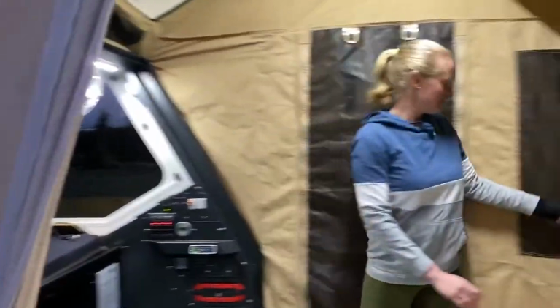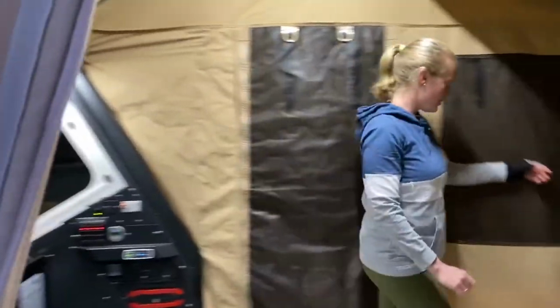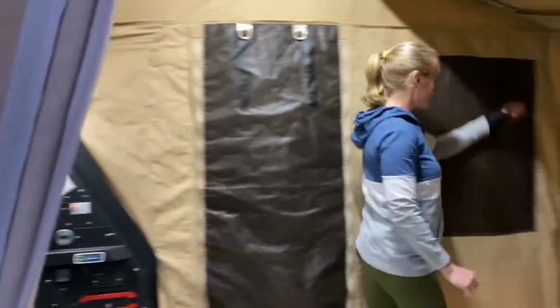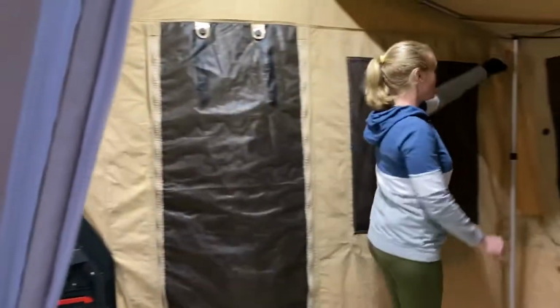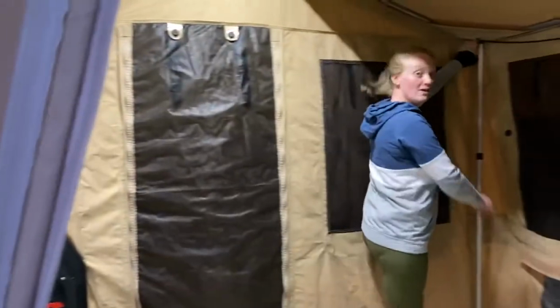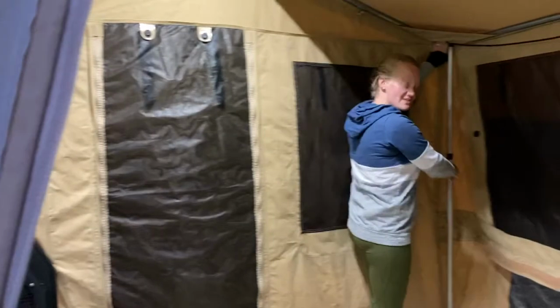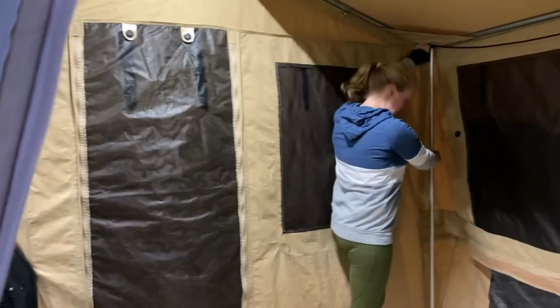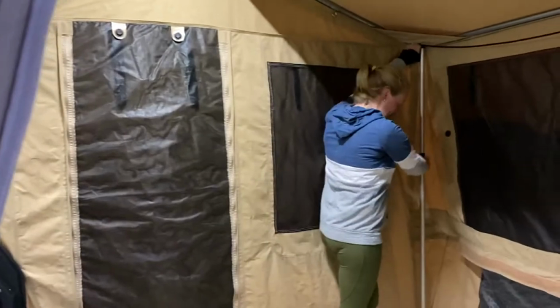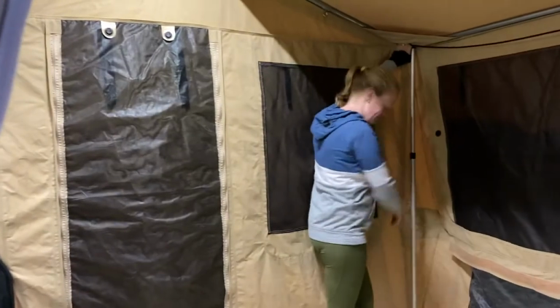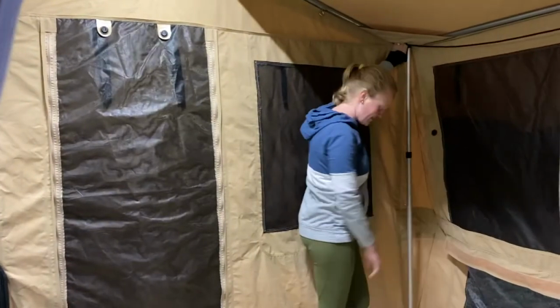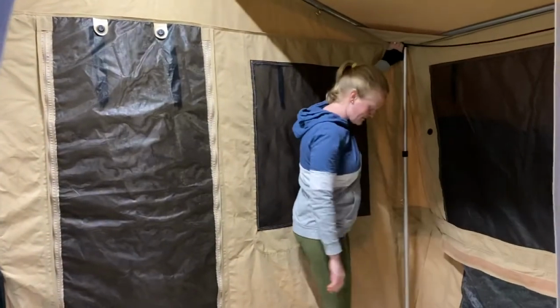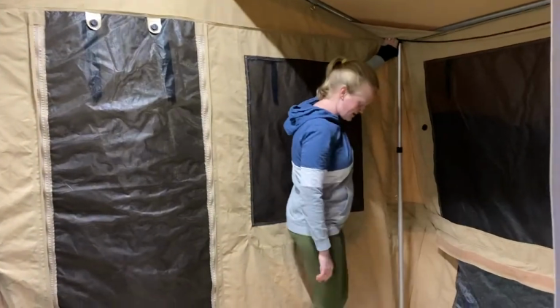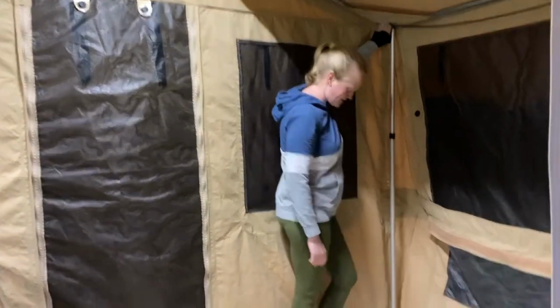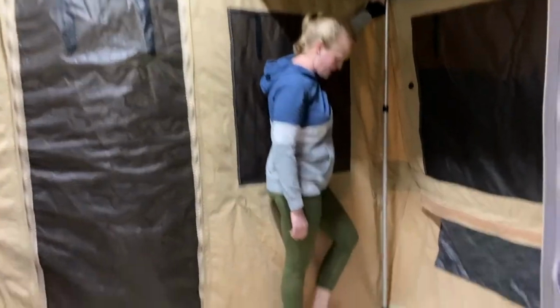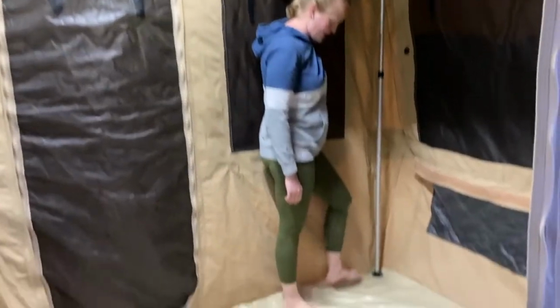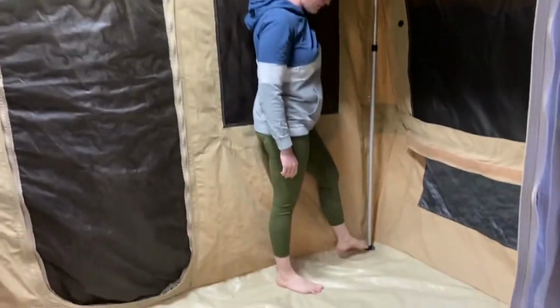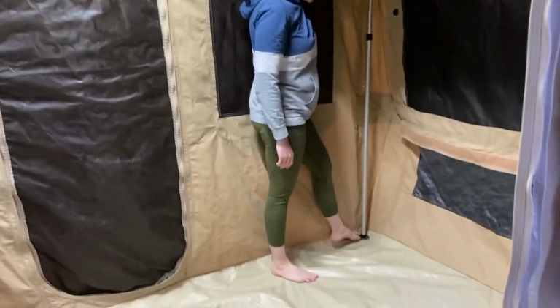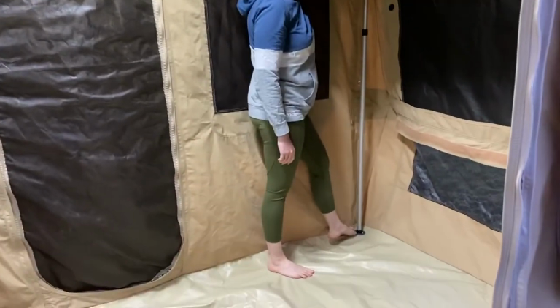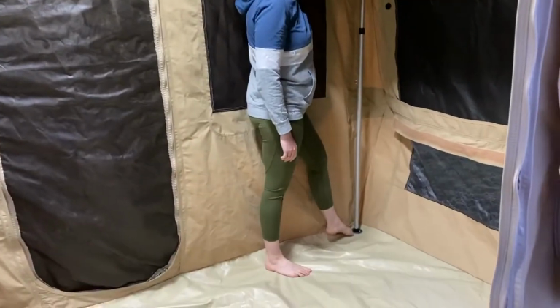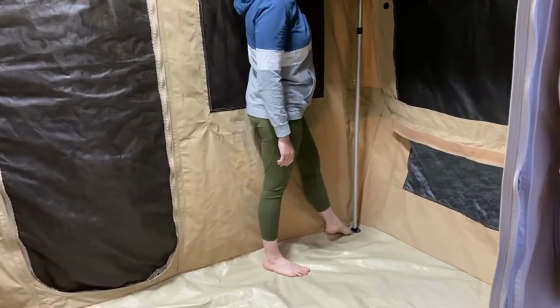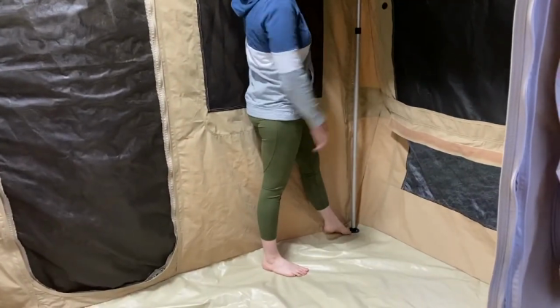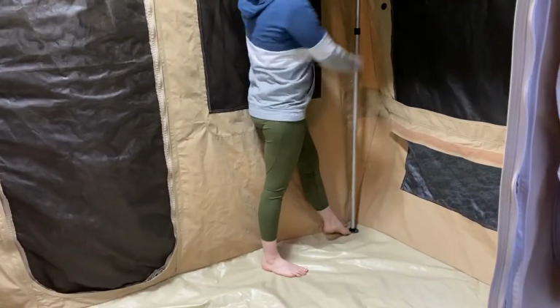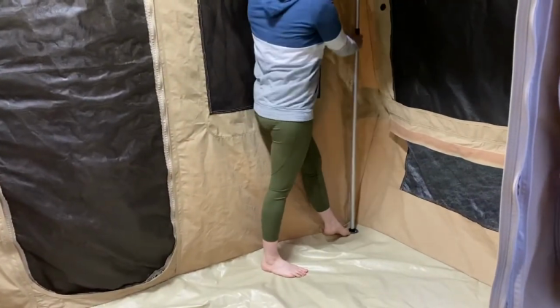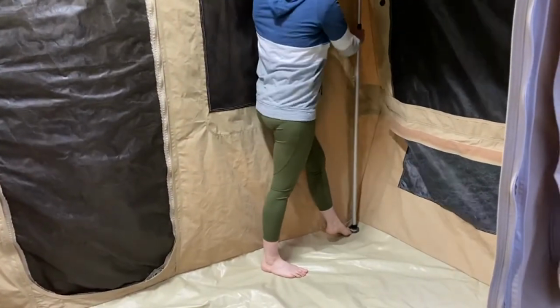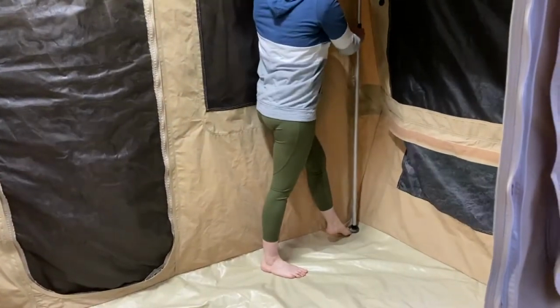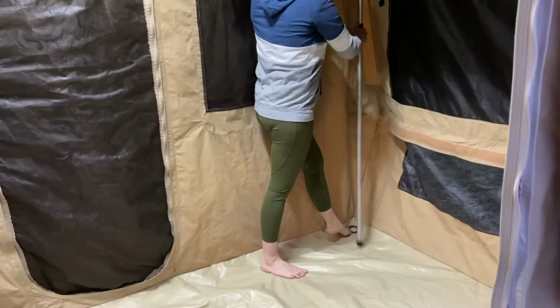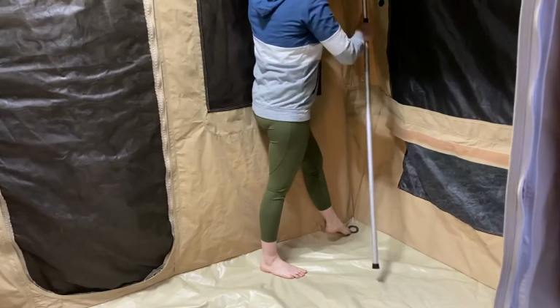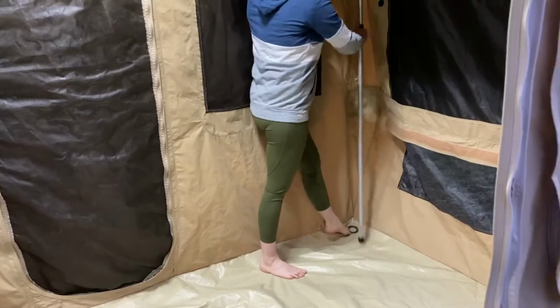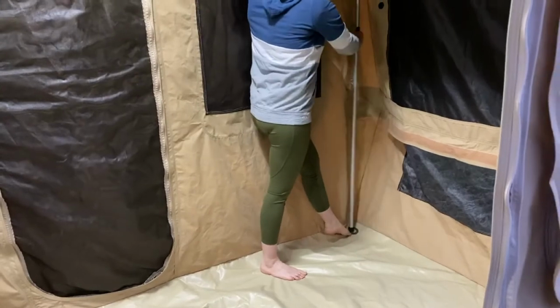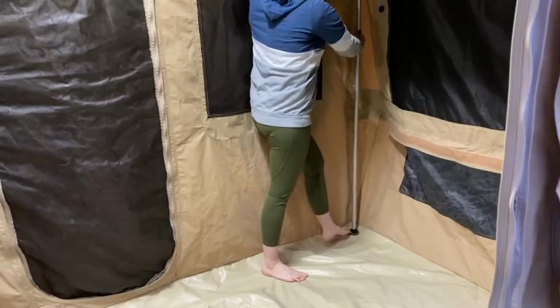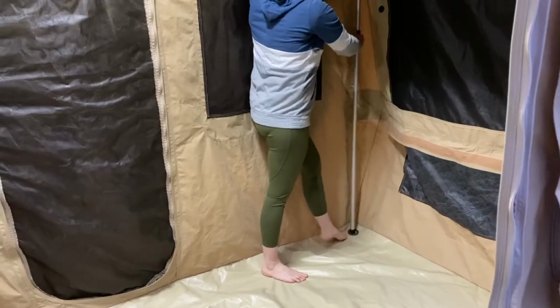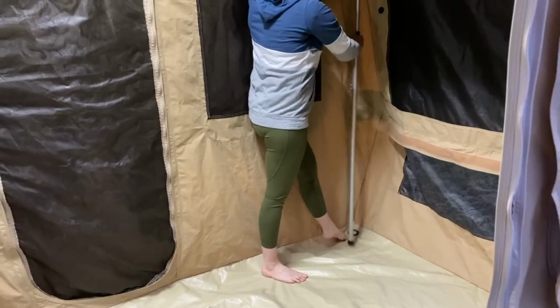Pop out the two poles down the end. An easy way to do it is to put your foot at the base and then push up and it will just come out of that little ring there.